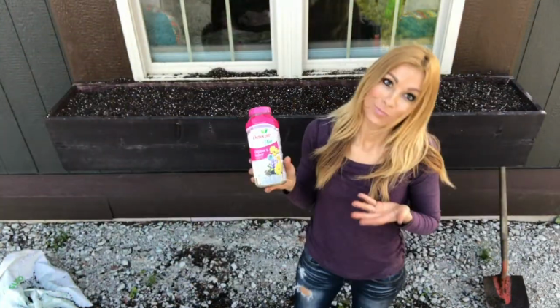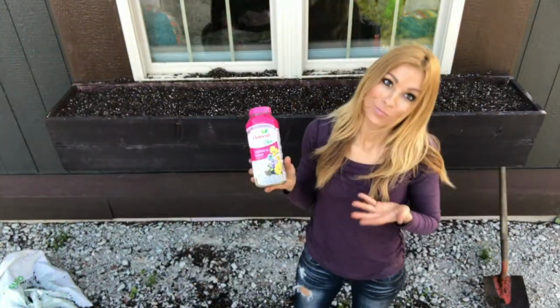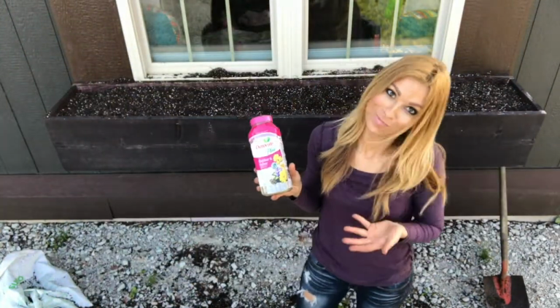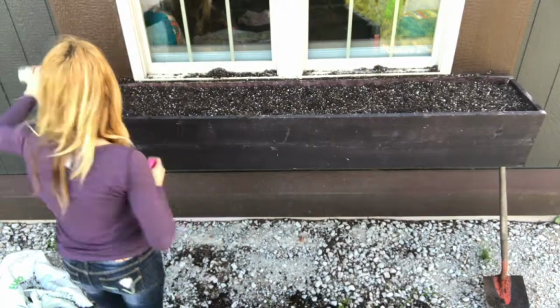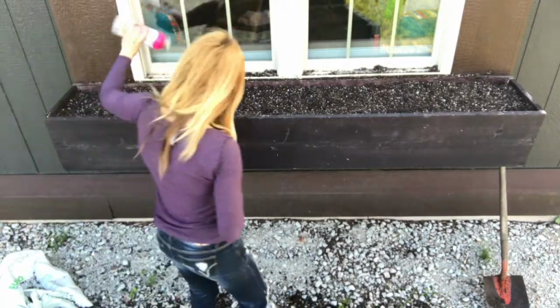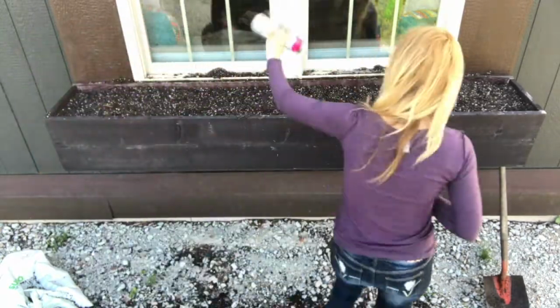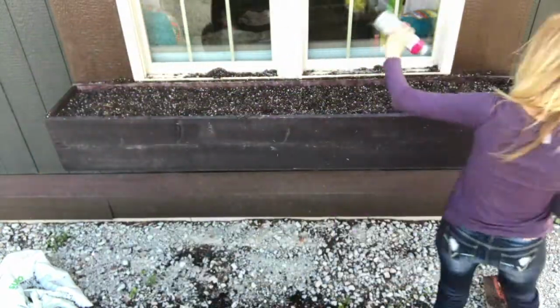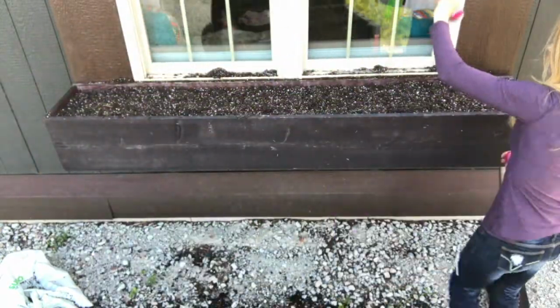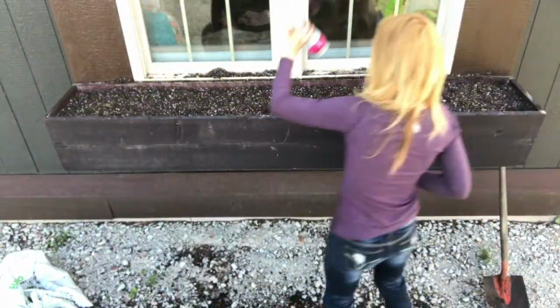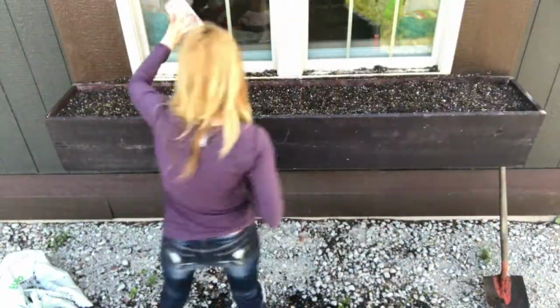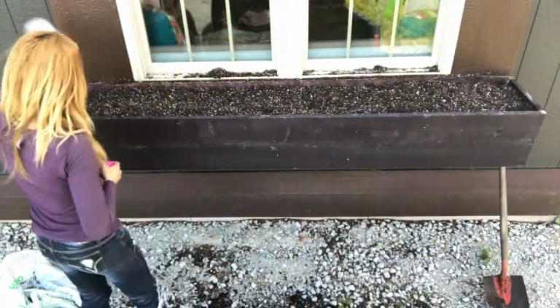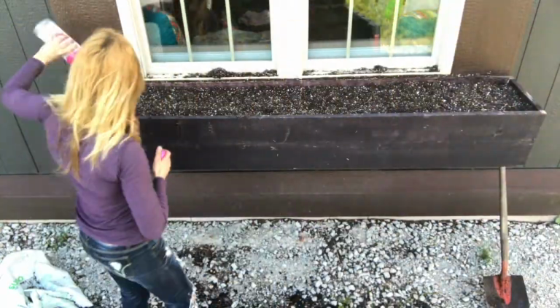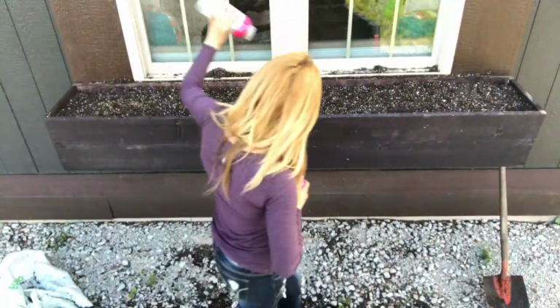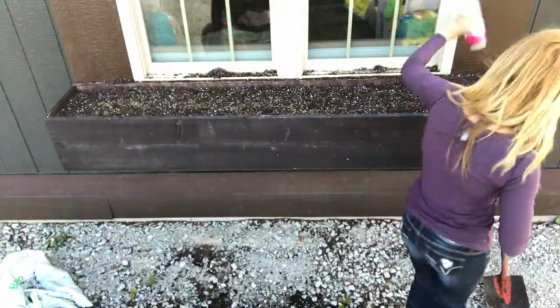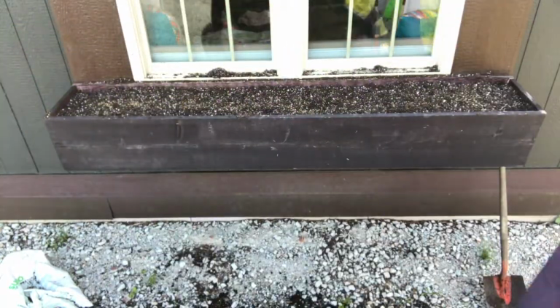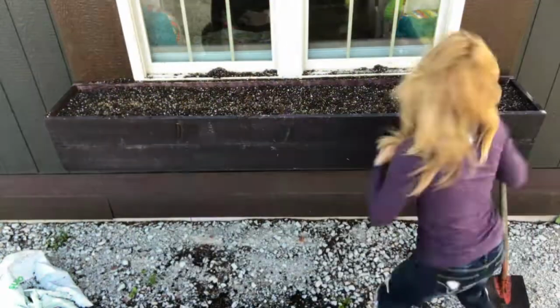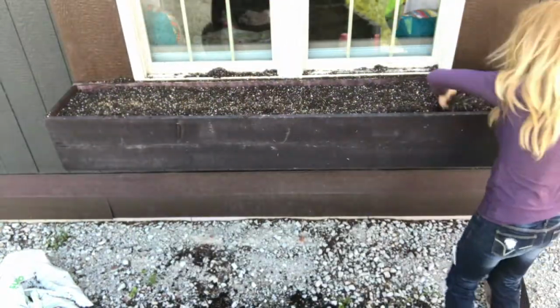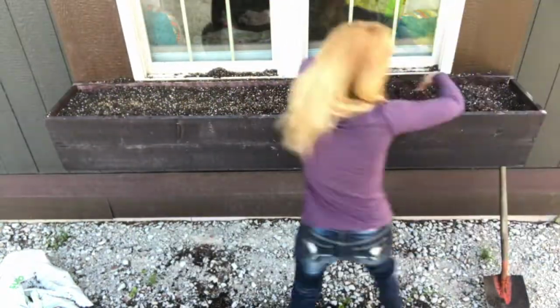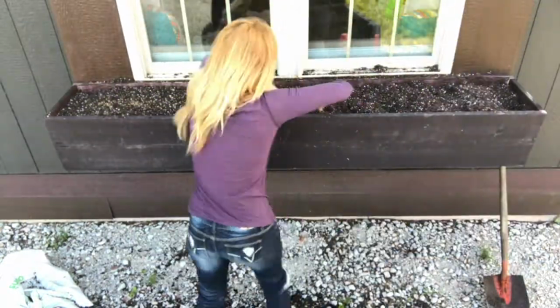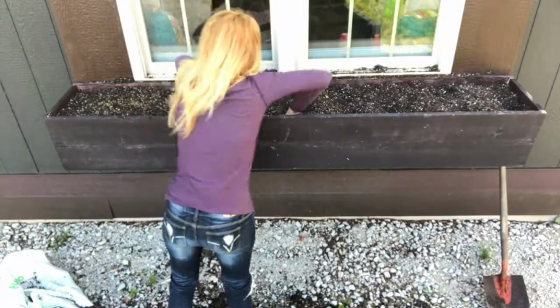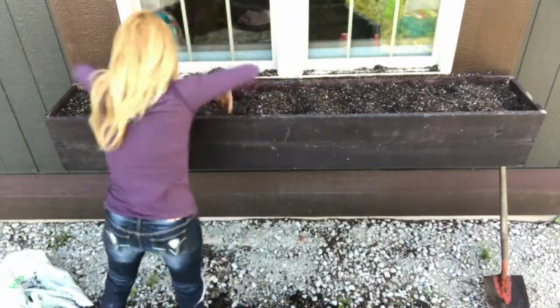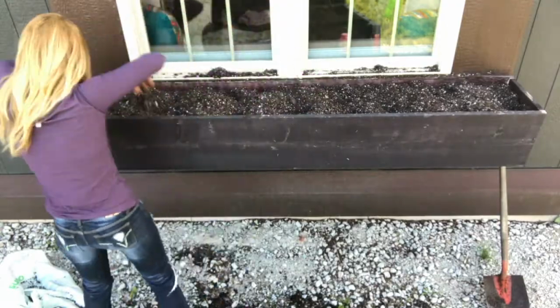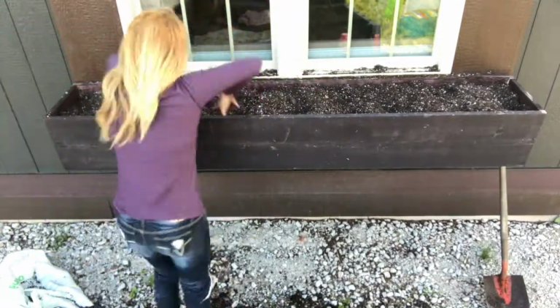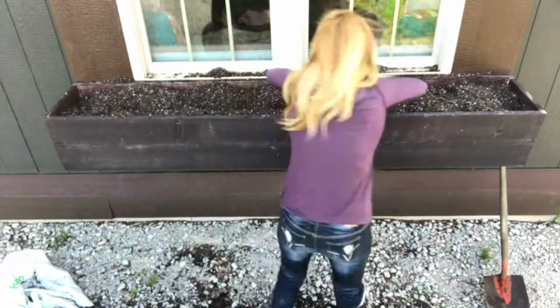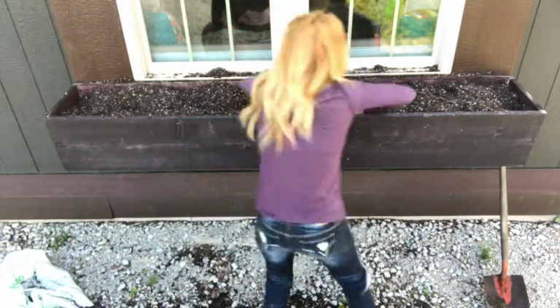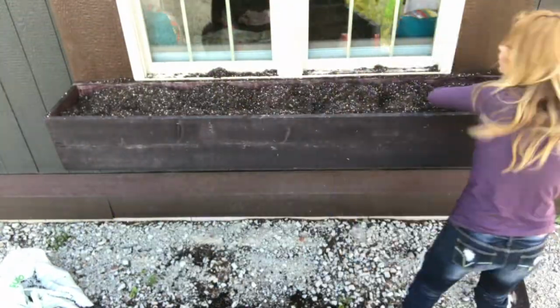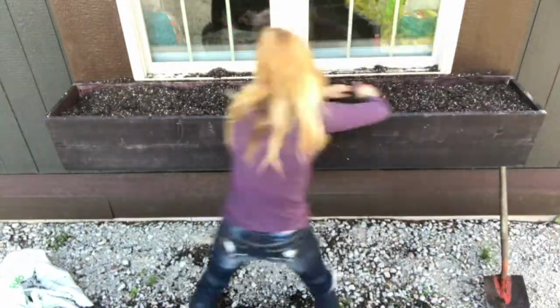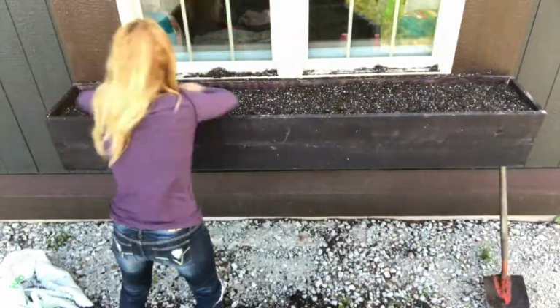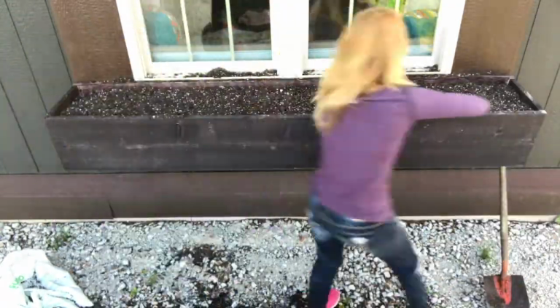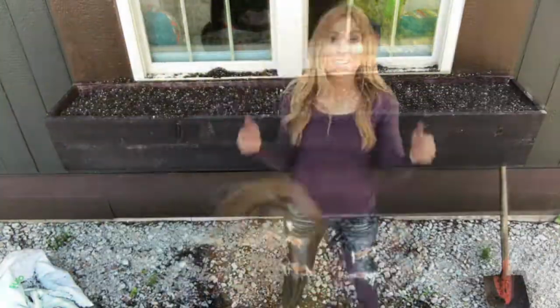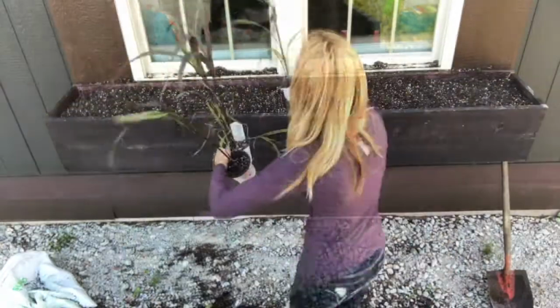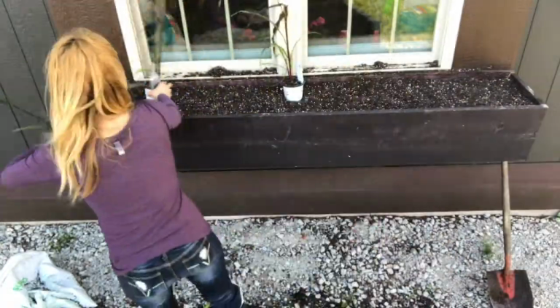Adding Osmocote time-release fertilizer is like adding a backup plan to a window box during those rainy weeks in the summertime. This is just a backup plan — you still need to fertilize through the water.